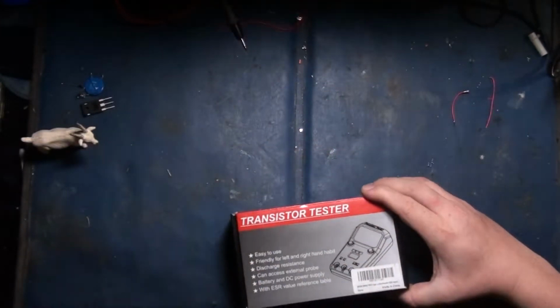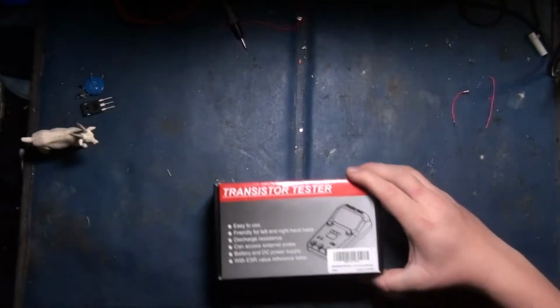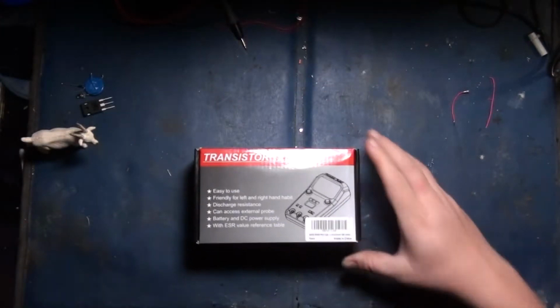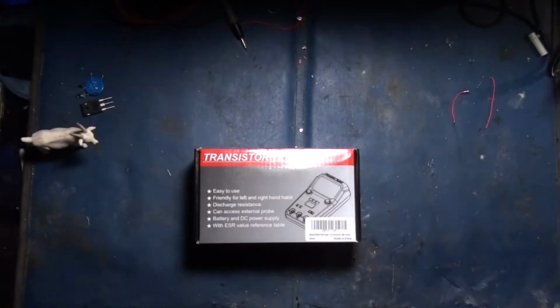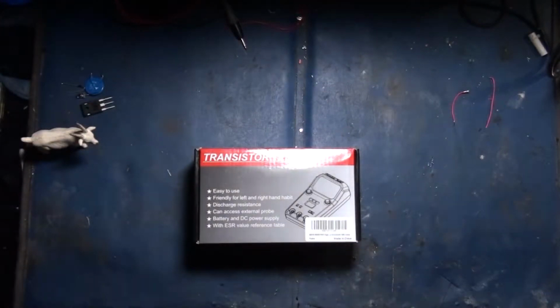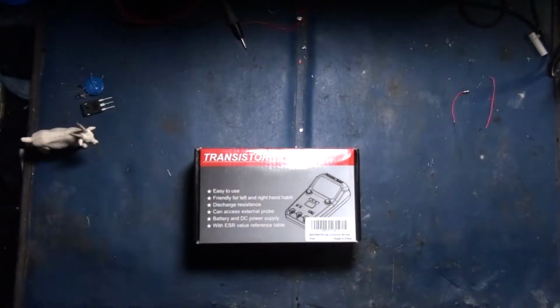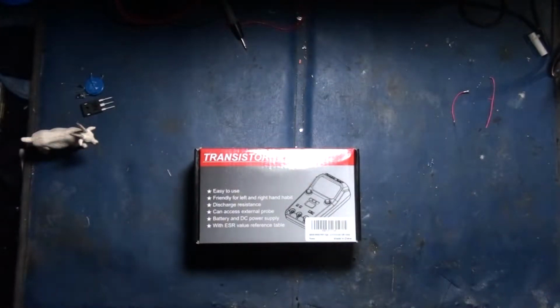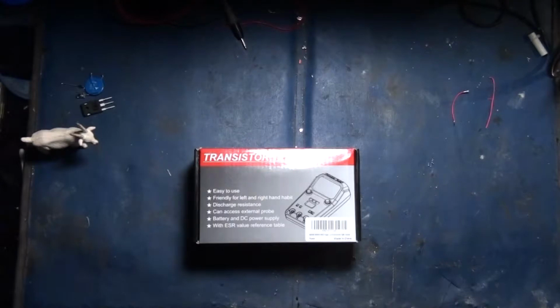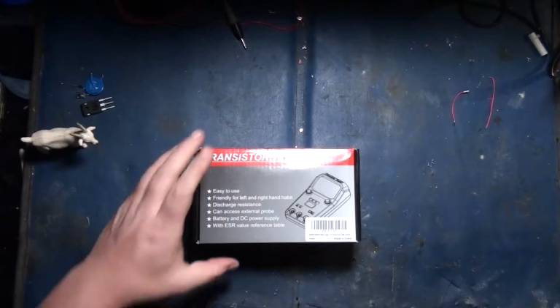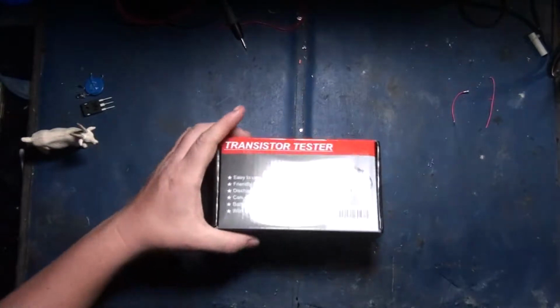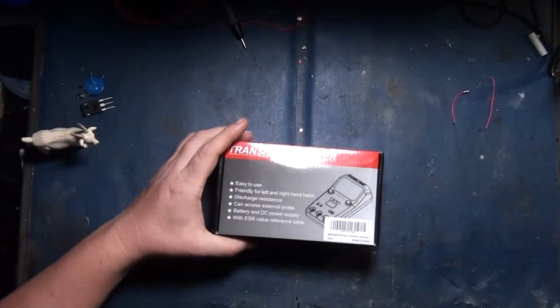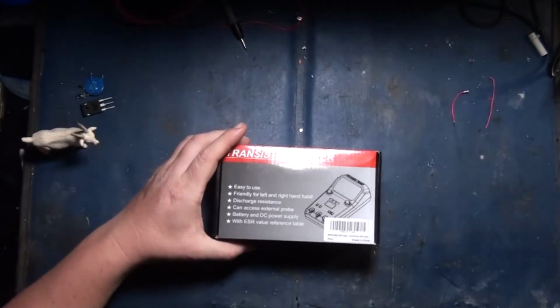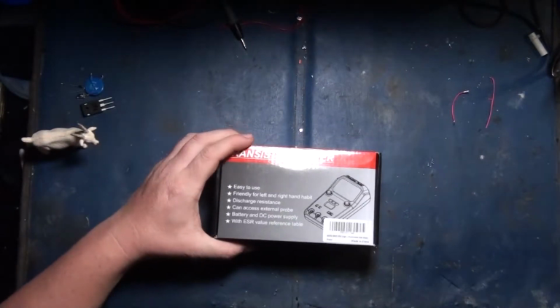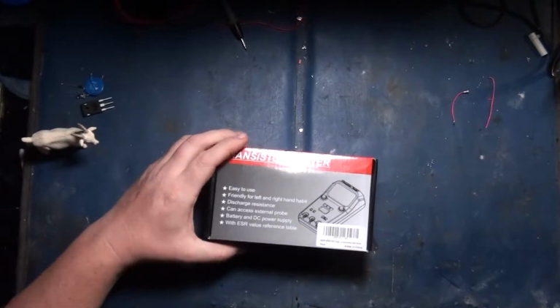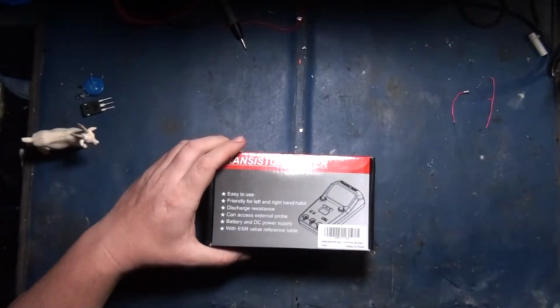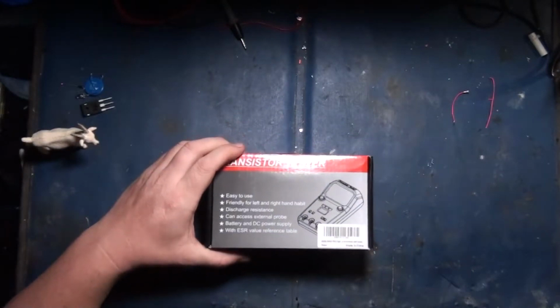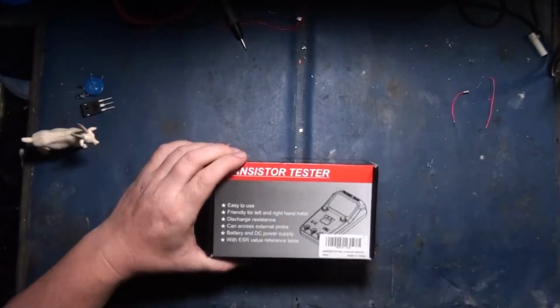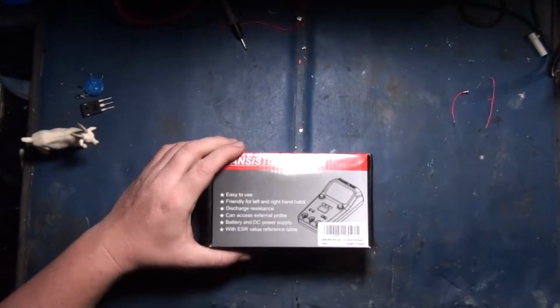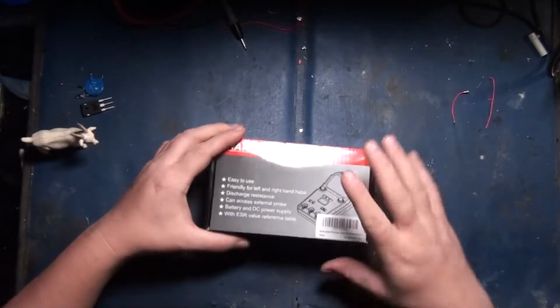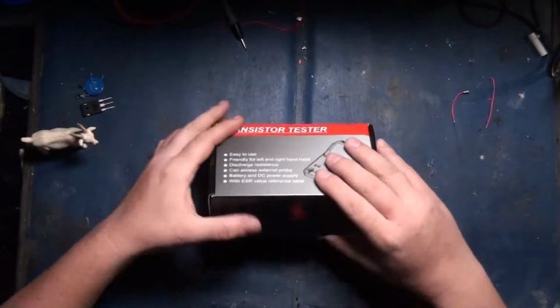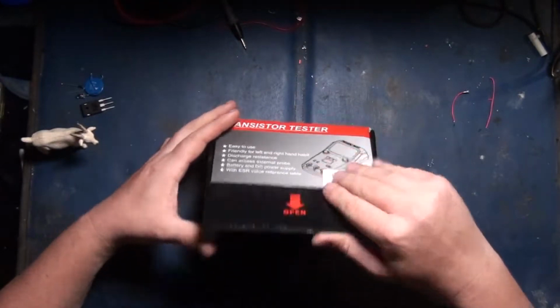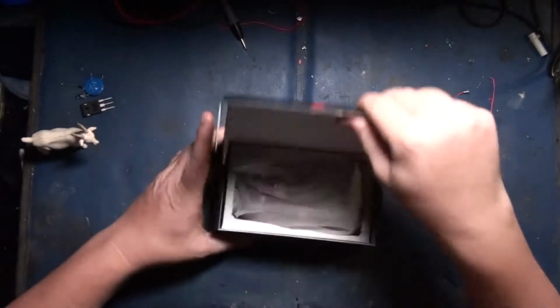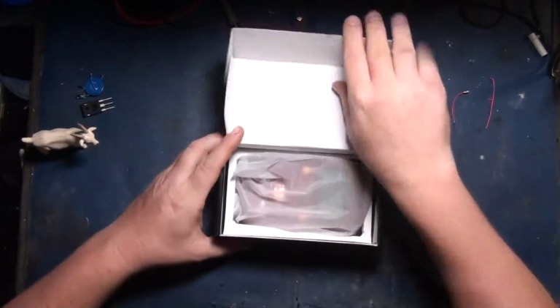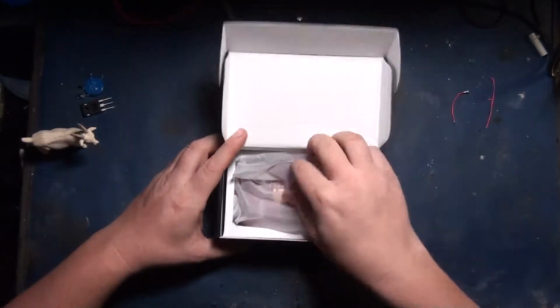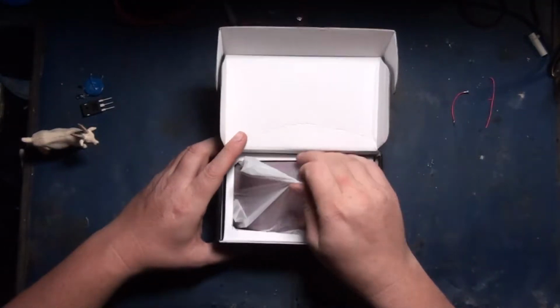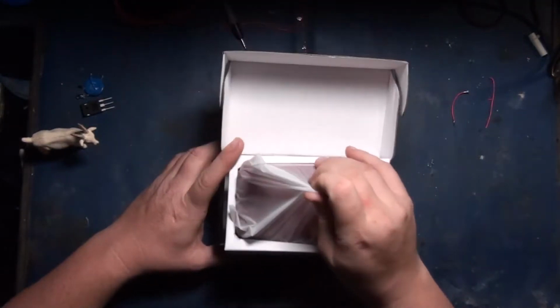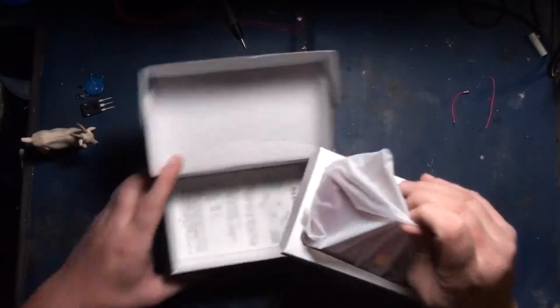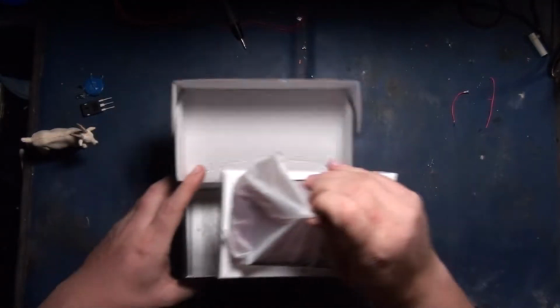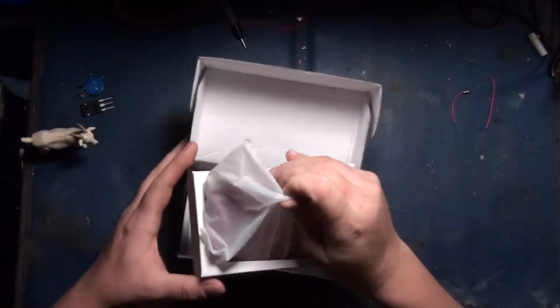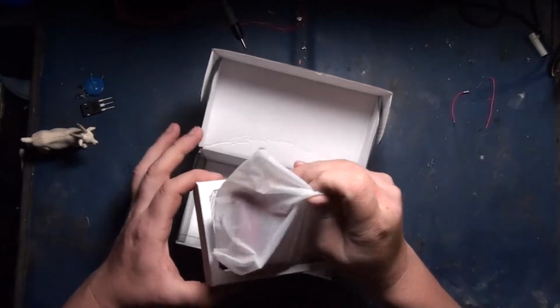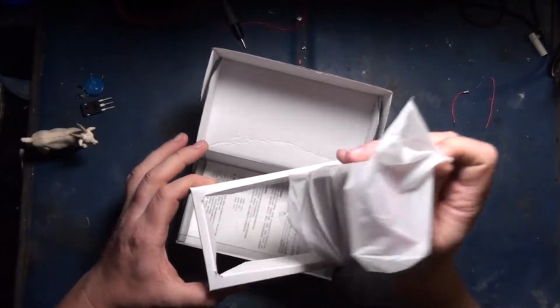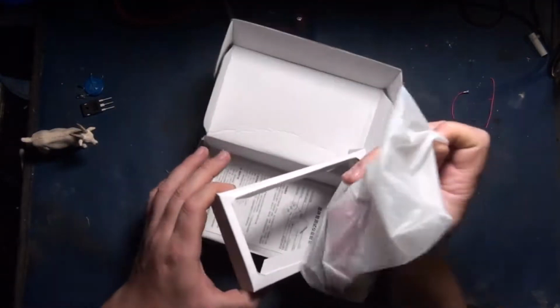Unboxing! A transistor tester or ESR meter. Yeah, these are really wicked, really handy. I use one of these all the time when it comes to troubleshooting electronics.